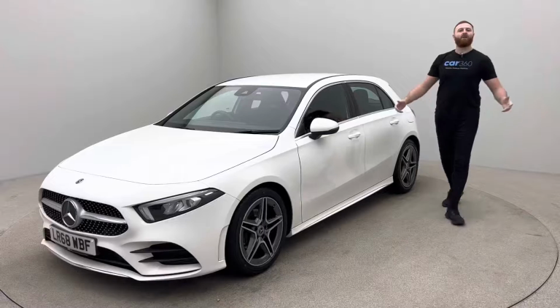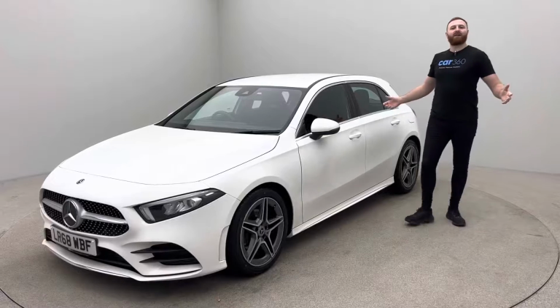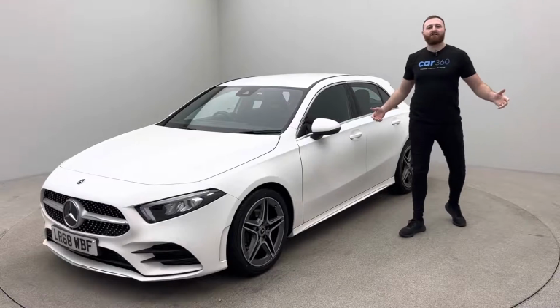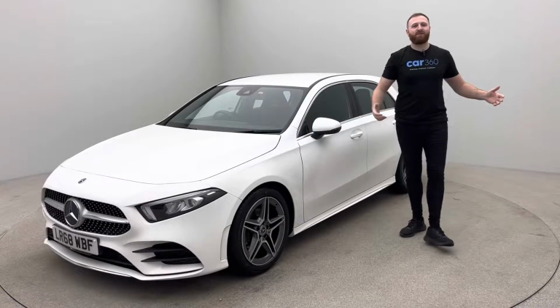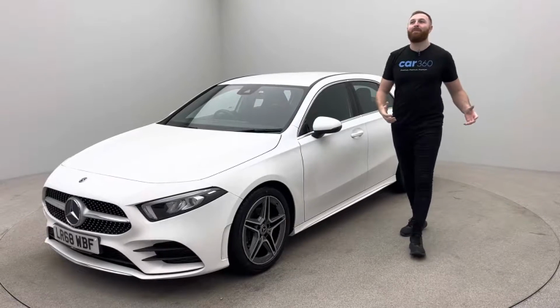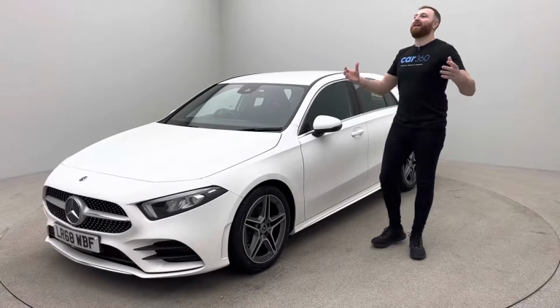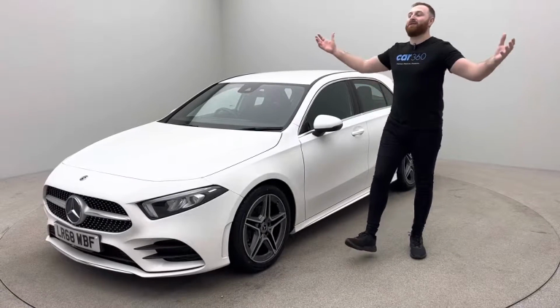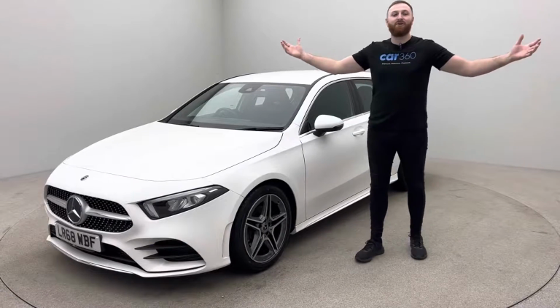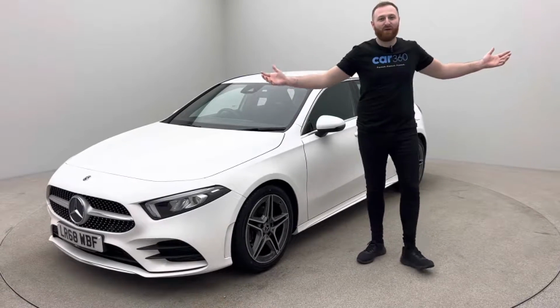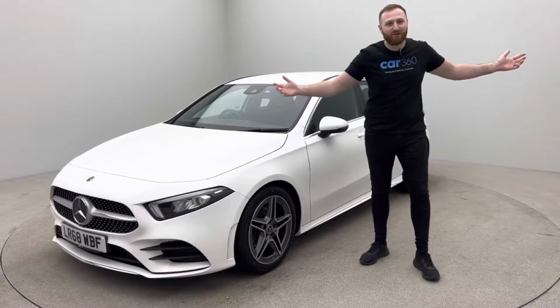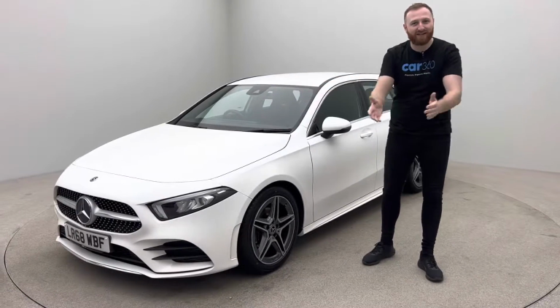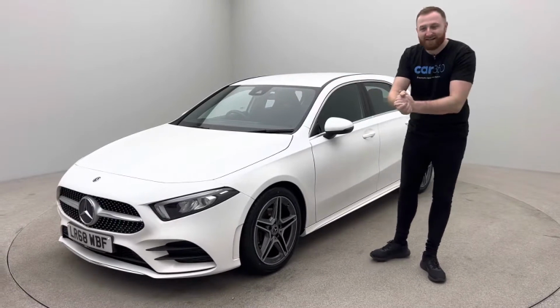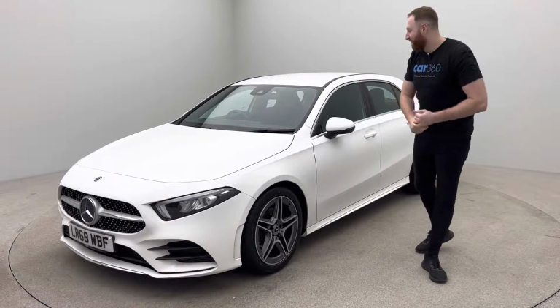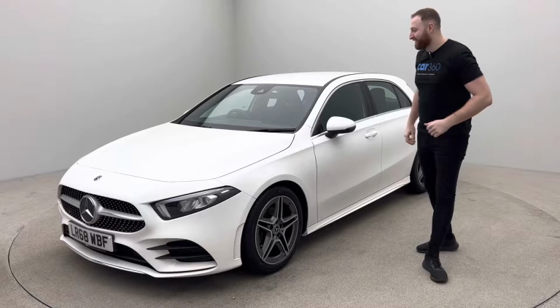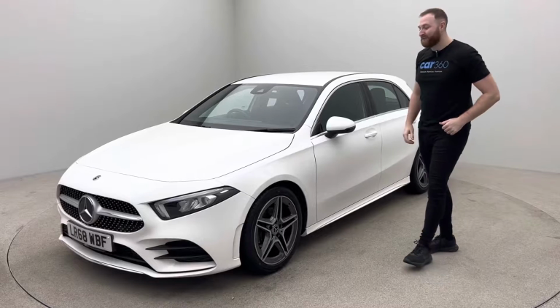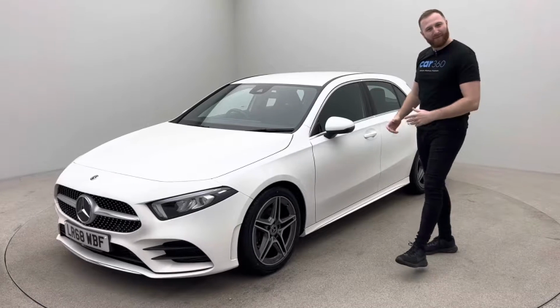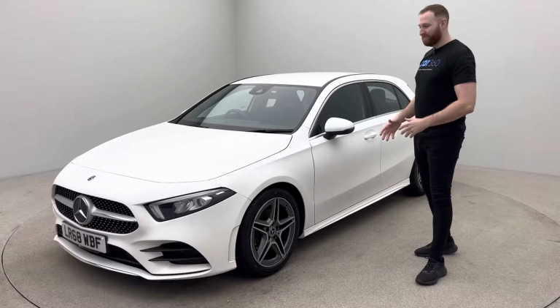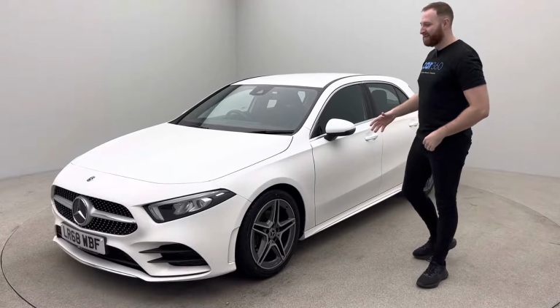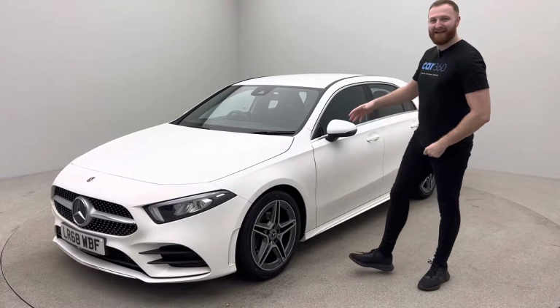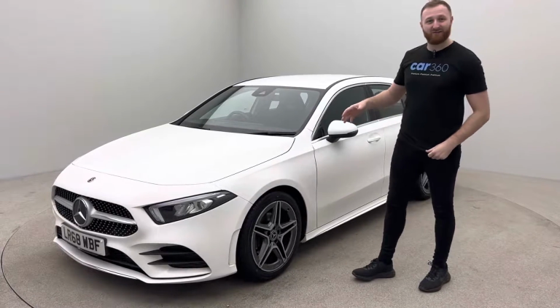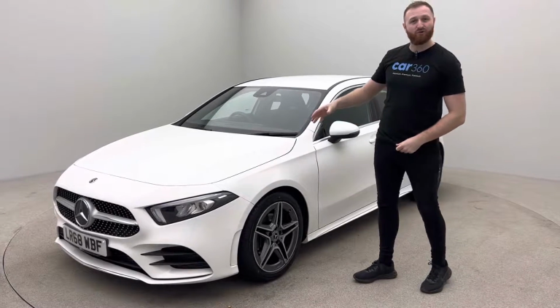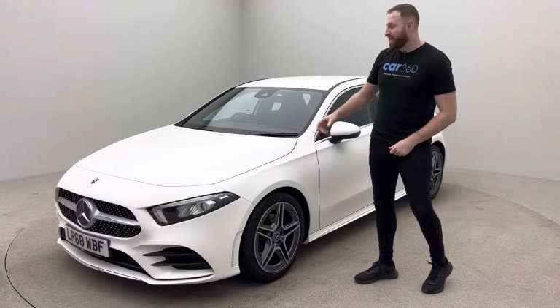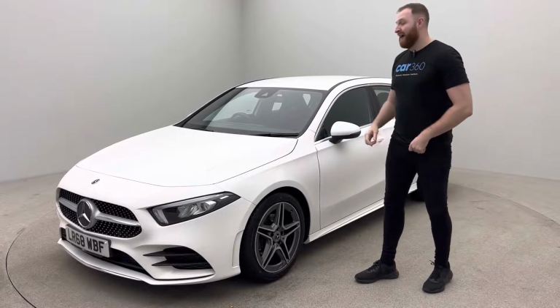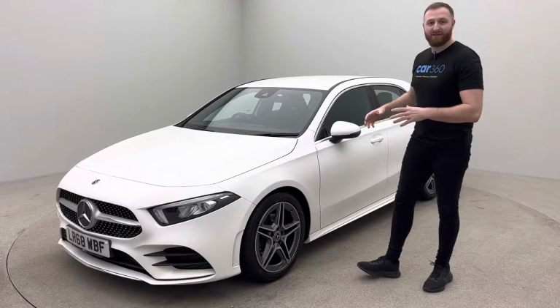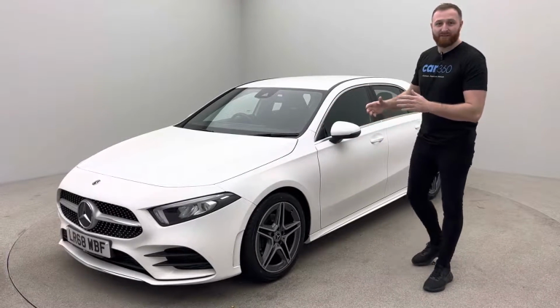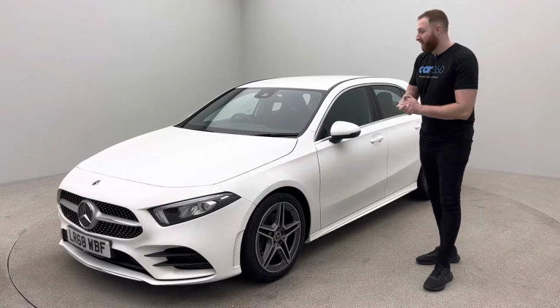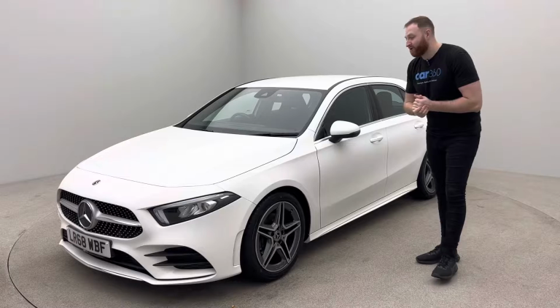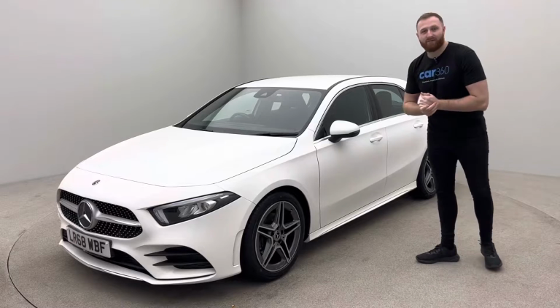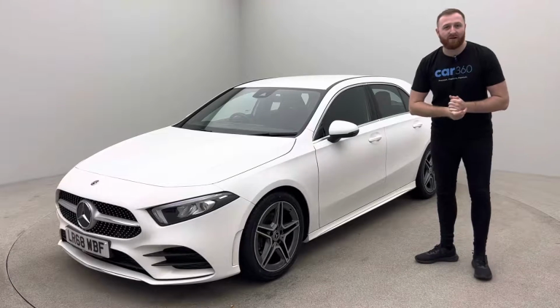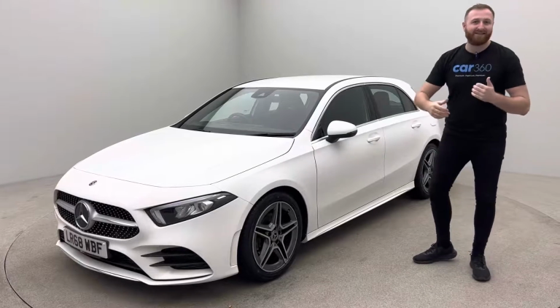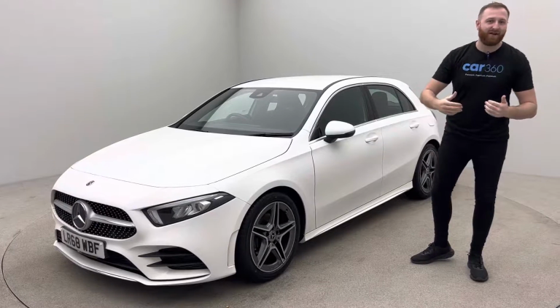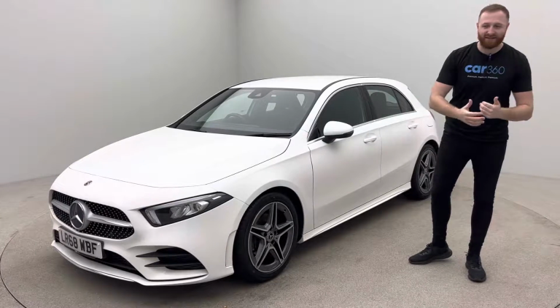Hello, welcome to Henley Cars, Car366. I'm back in our absolutely beautiful photo studio once again, looking at this absolutely amazing Mercedes-Benz A-Class 200 AMG Line. I want to show you a bit around the car — the interior and the exterior.